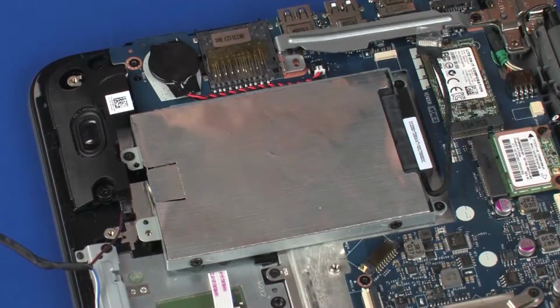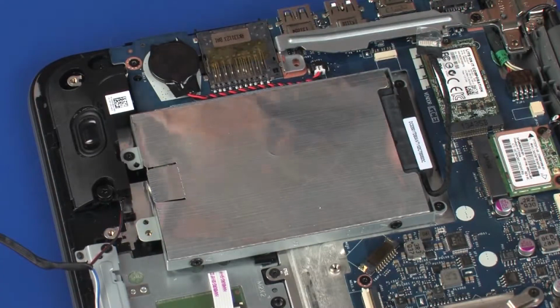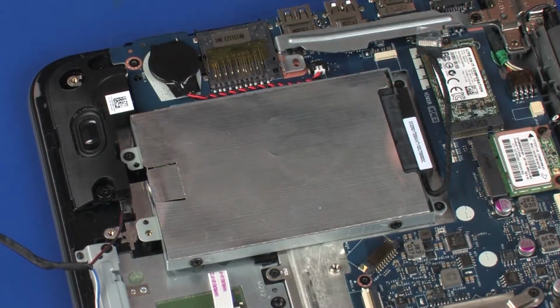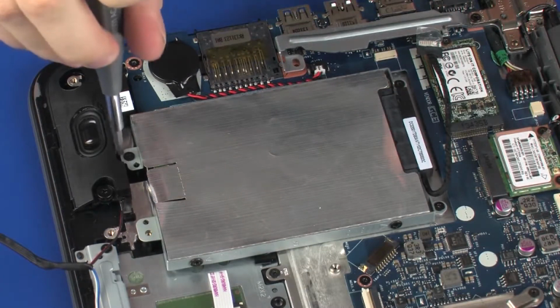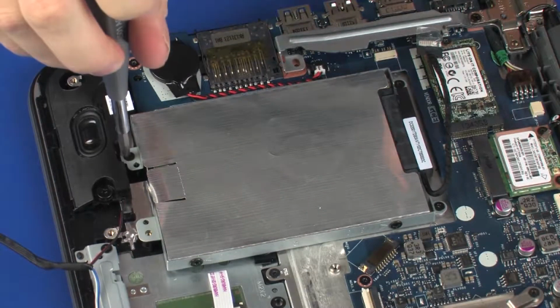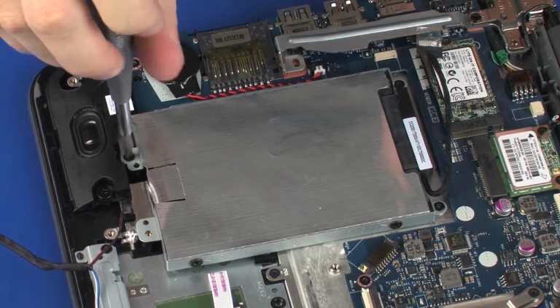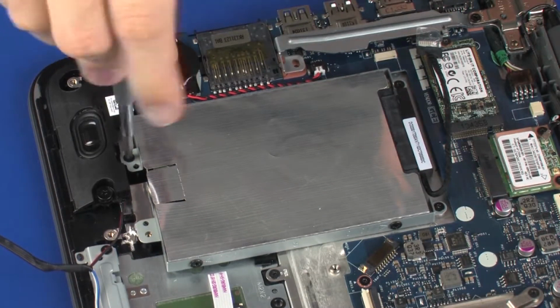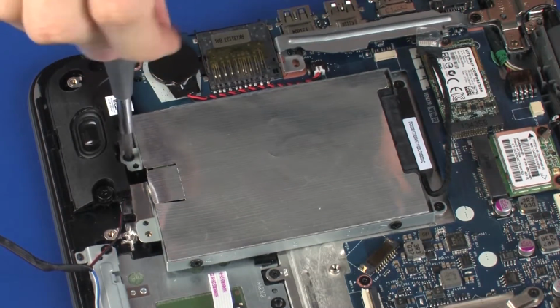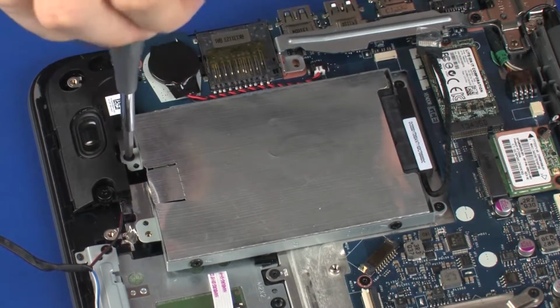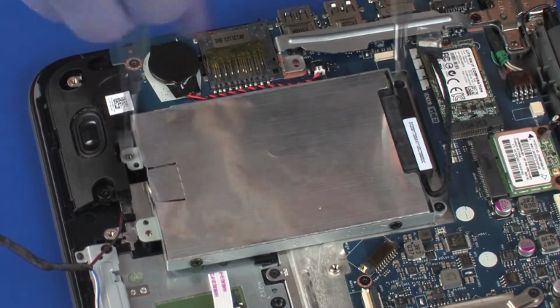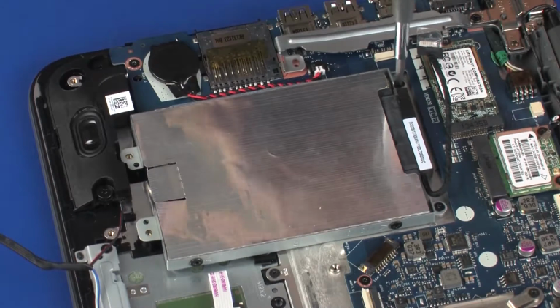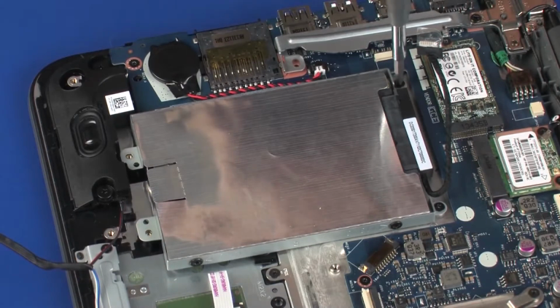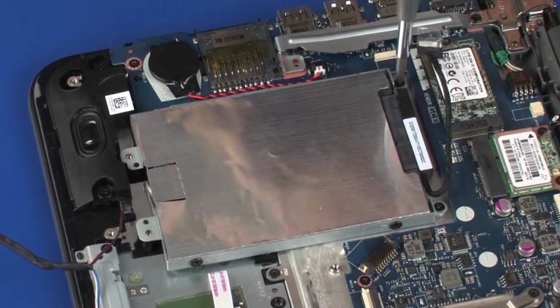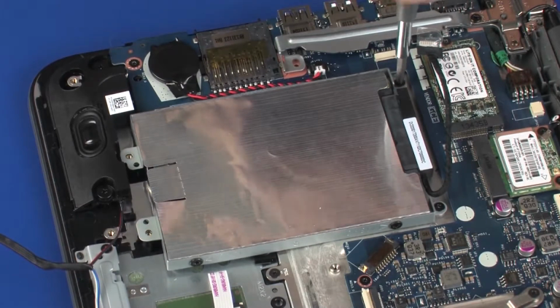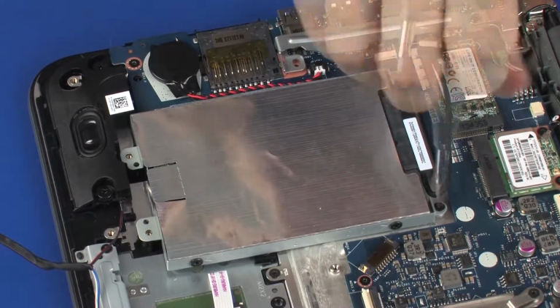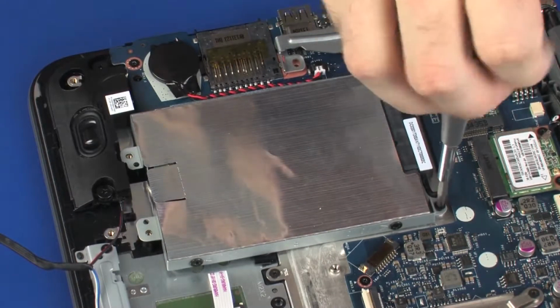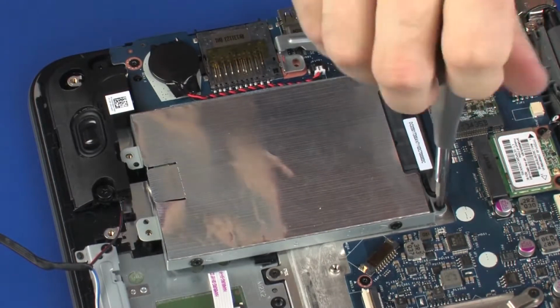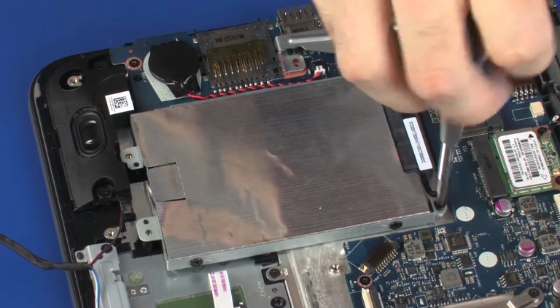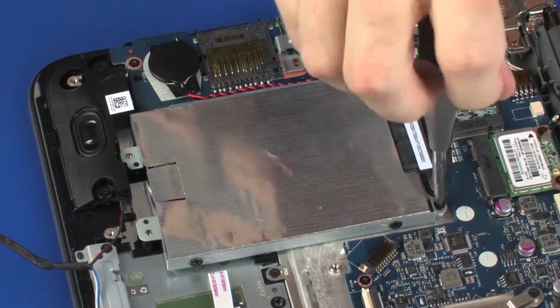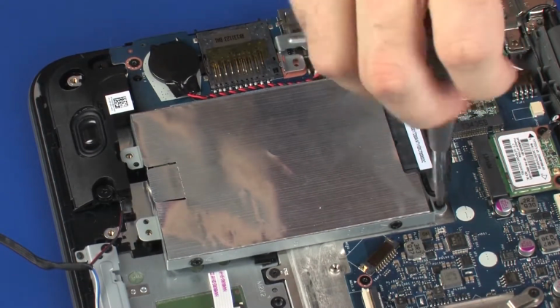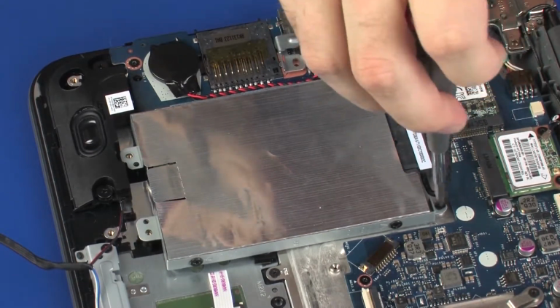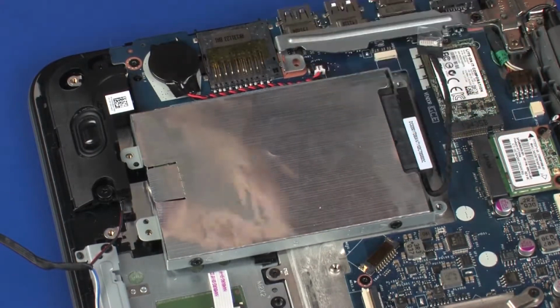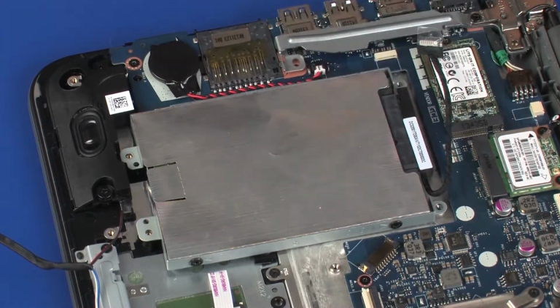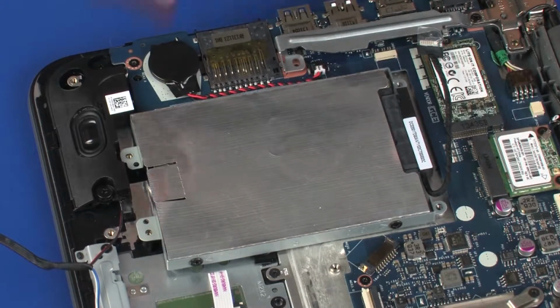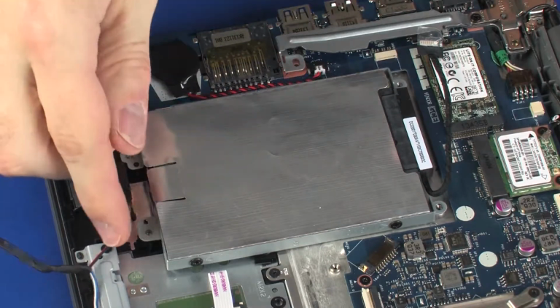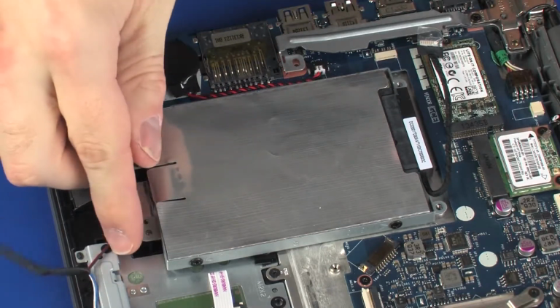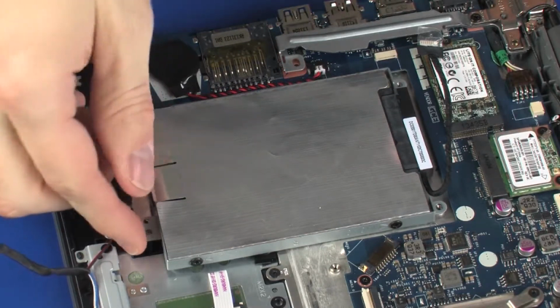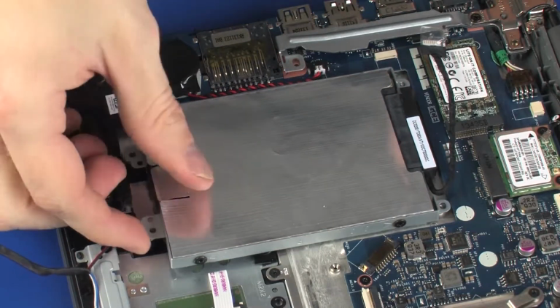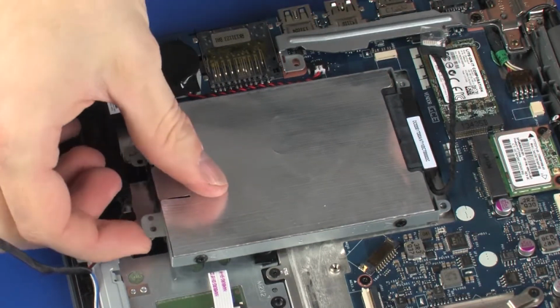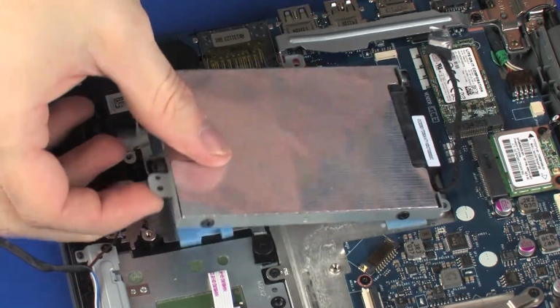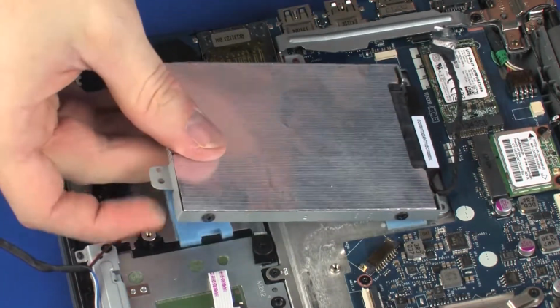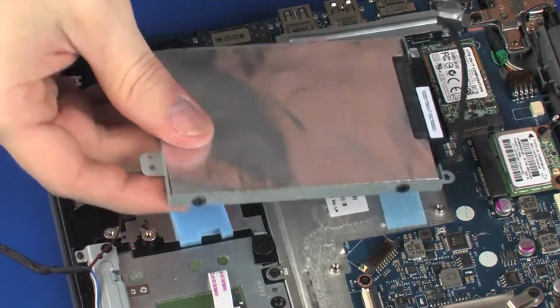Remove the three 3 mm P1 Phillips-head screws that secure the hard disk drive assembly to the top cover. Lift the hard disk drive assembly off of the standoffs on the top cover.